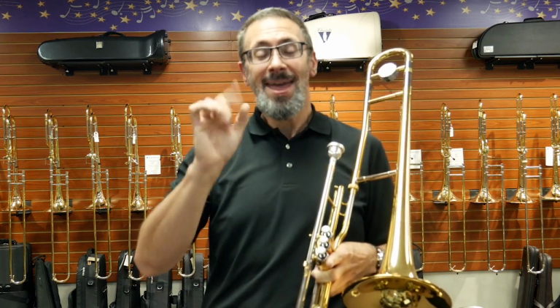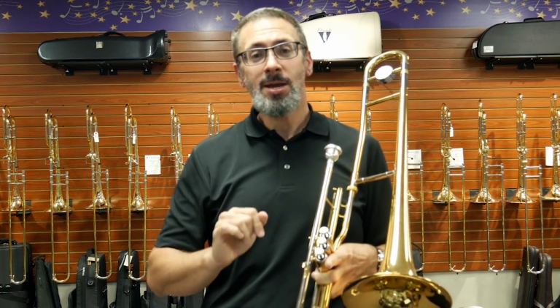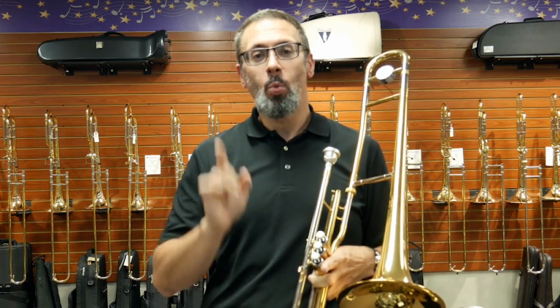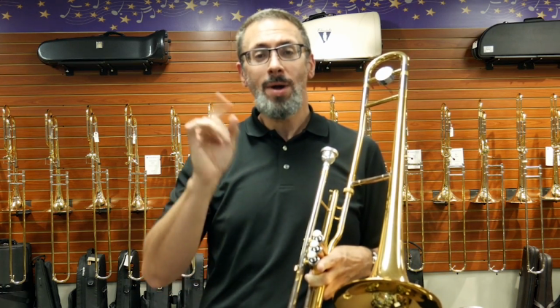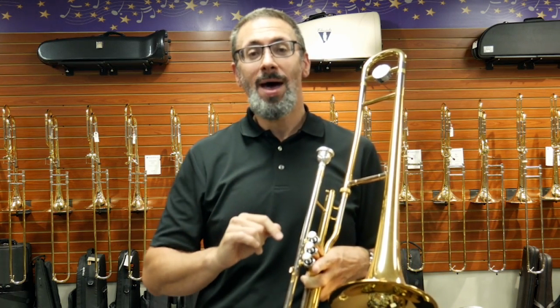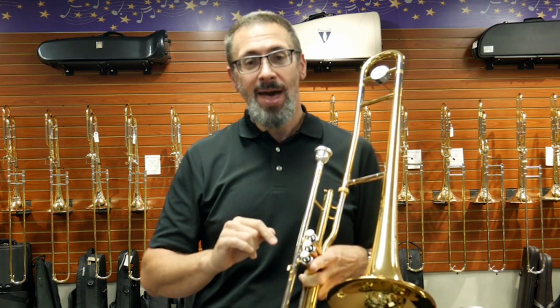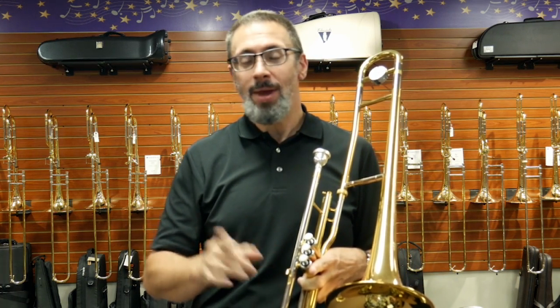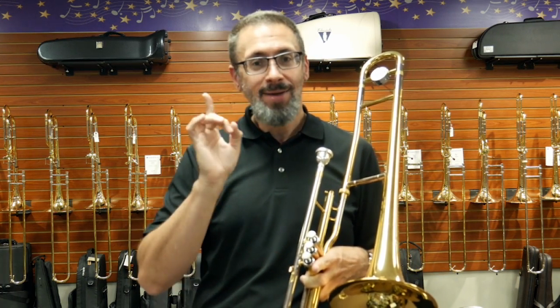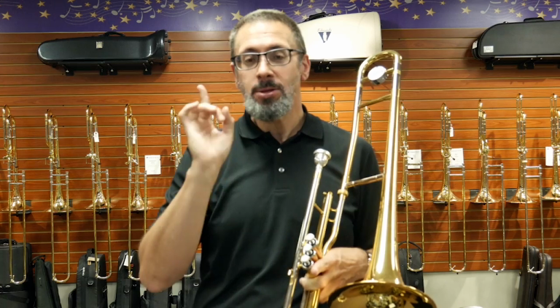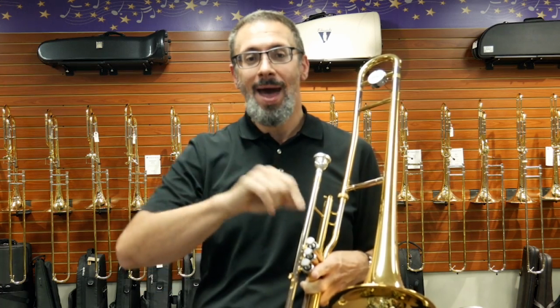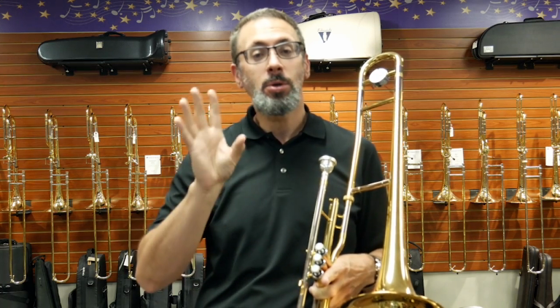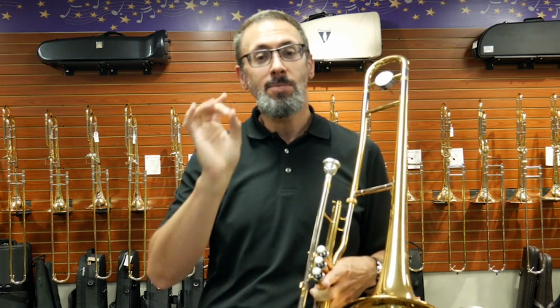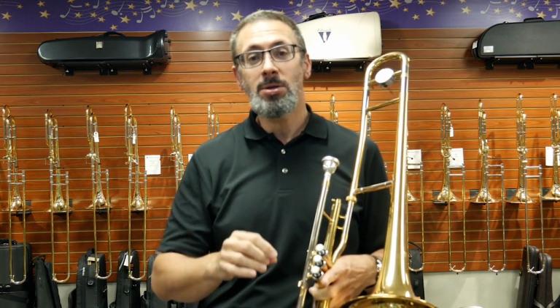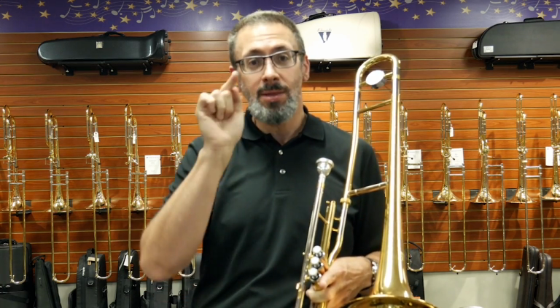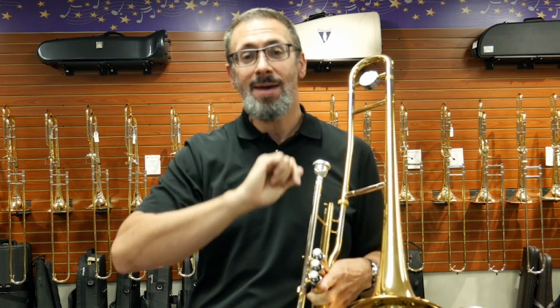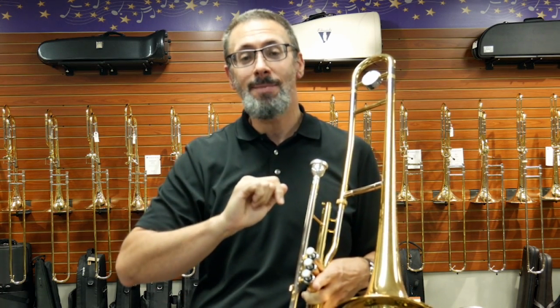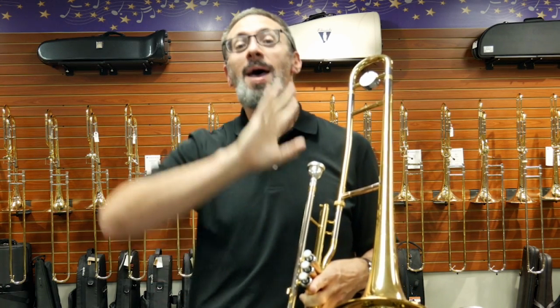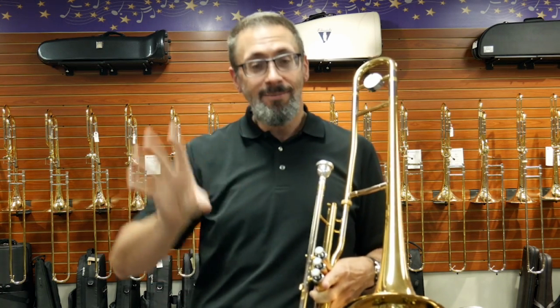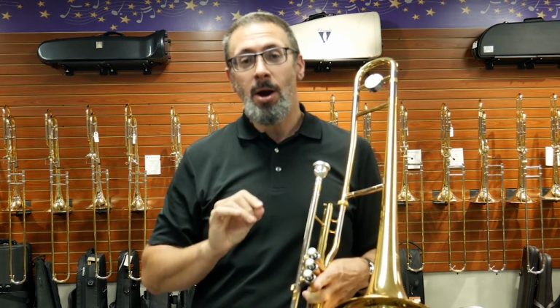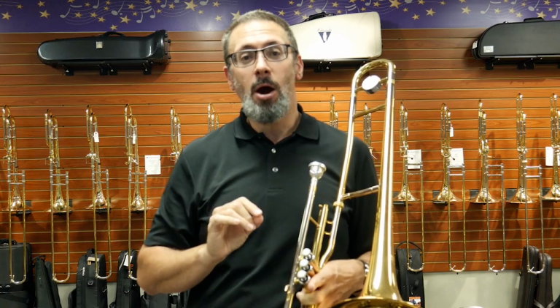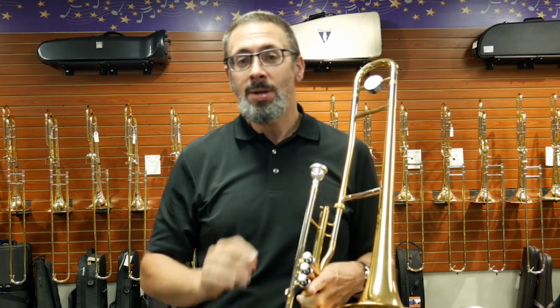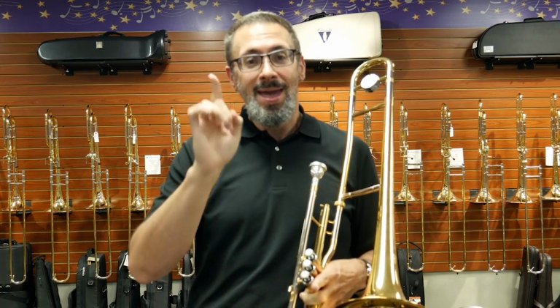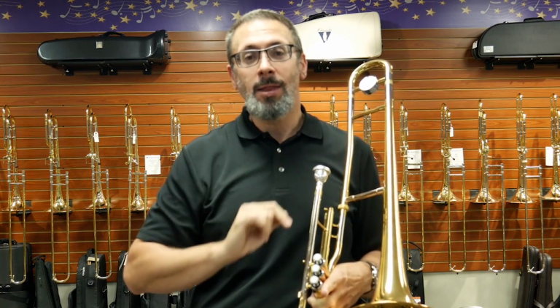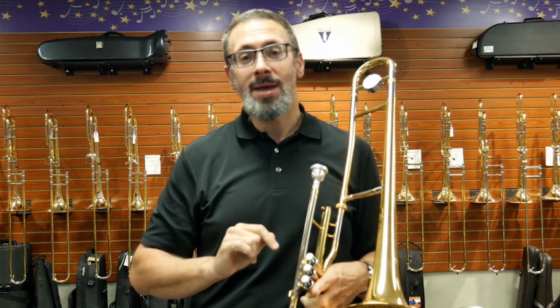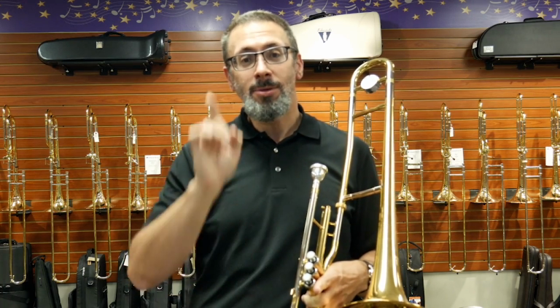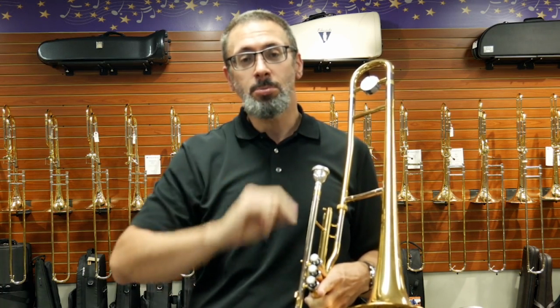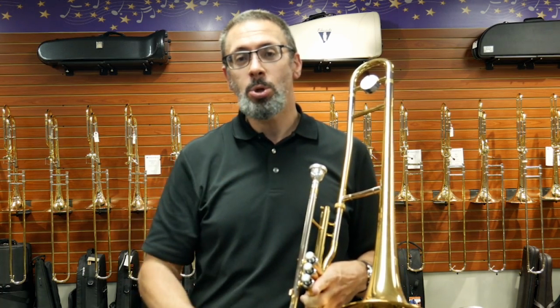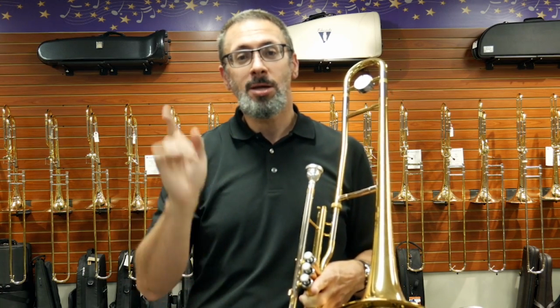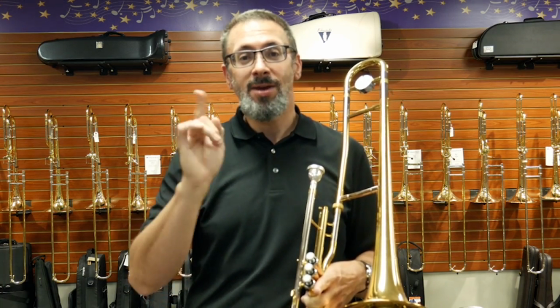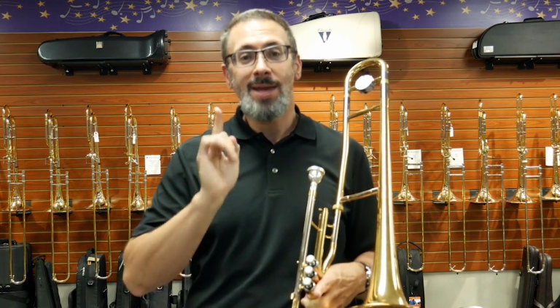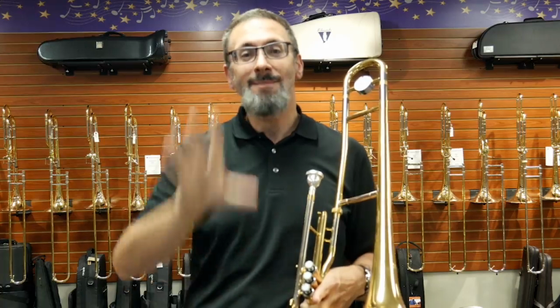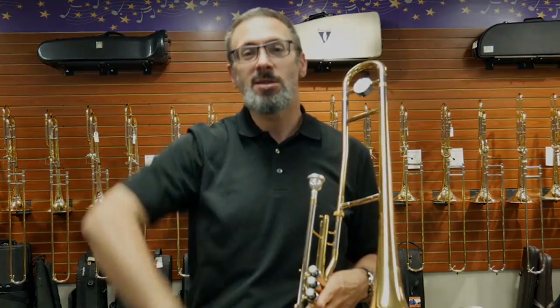Thanks for checking out our 101 video on the valve trombone. If you have any questions, comments, or if you'd like to see more videos like this, leave them in the comments. We'd love to be a part of our community. Hit that like button on this video, think about subscribing to our channel, and check us out on Facebook and Instagram. Thanks as always.